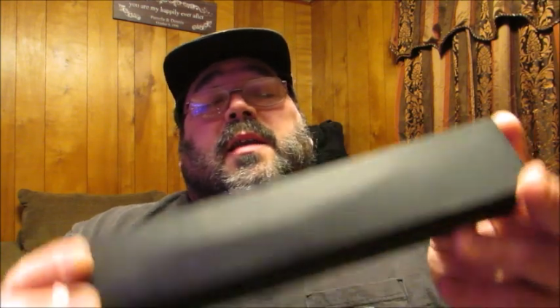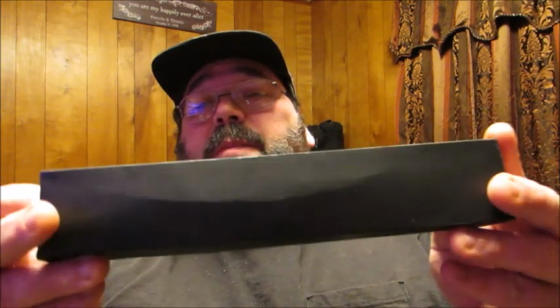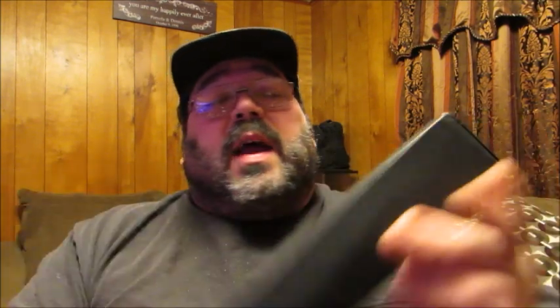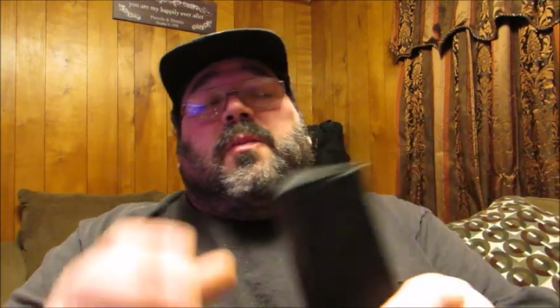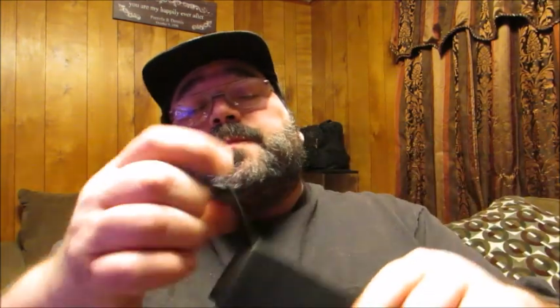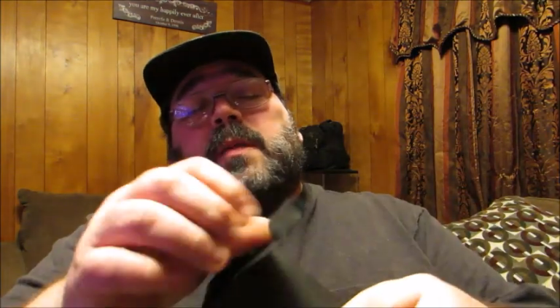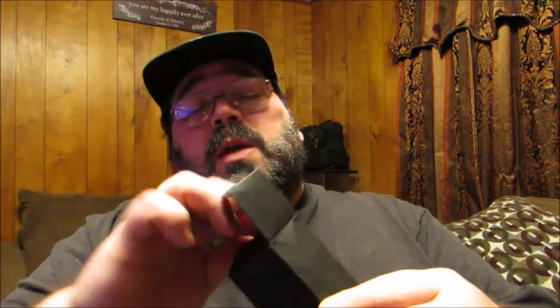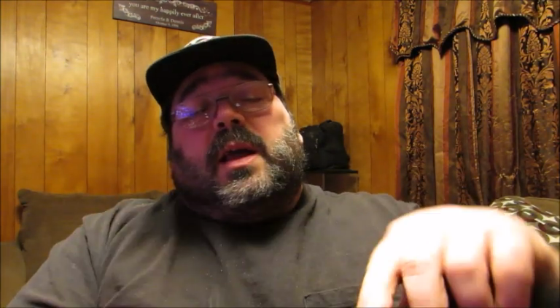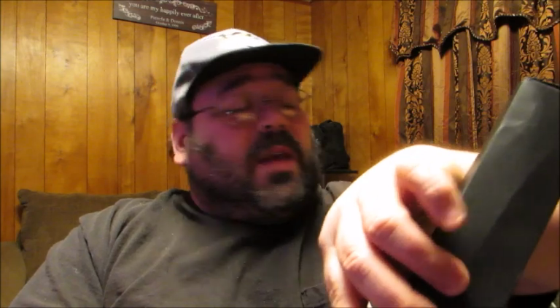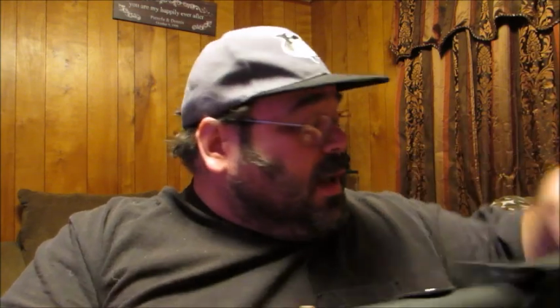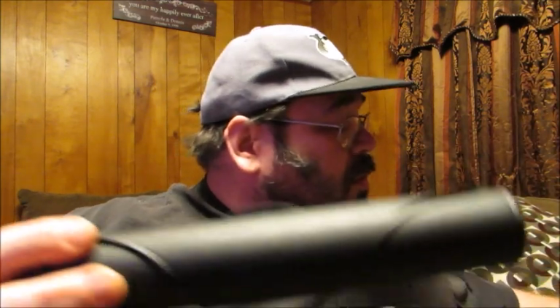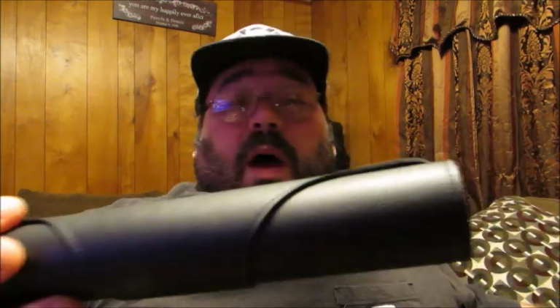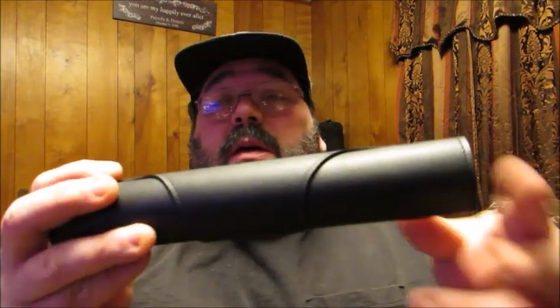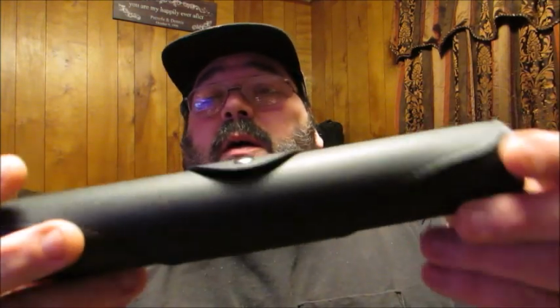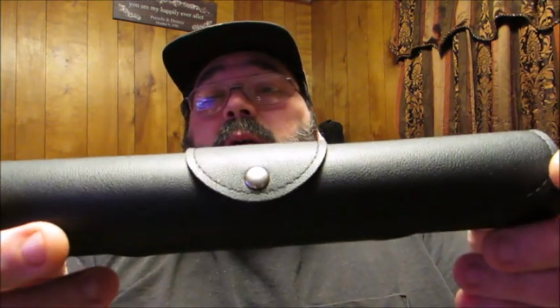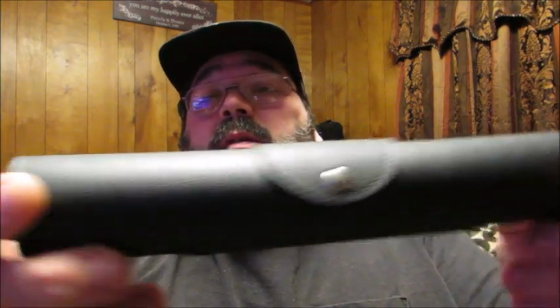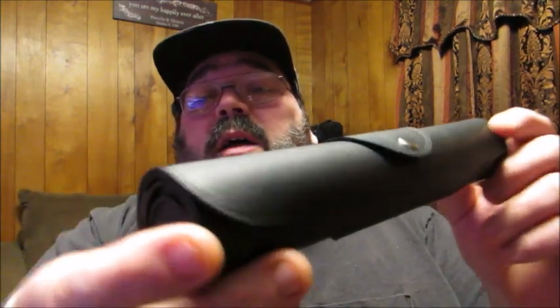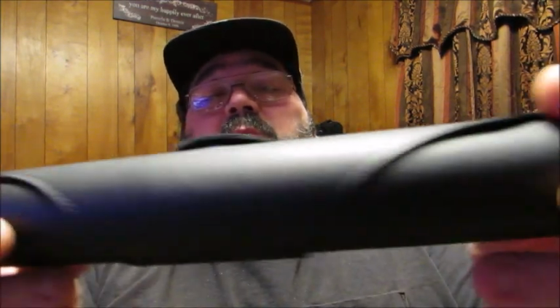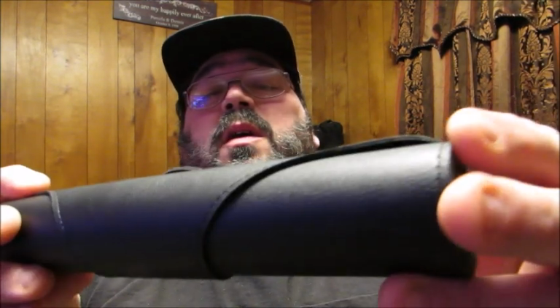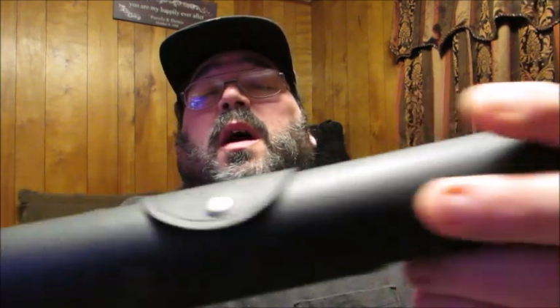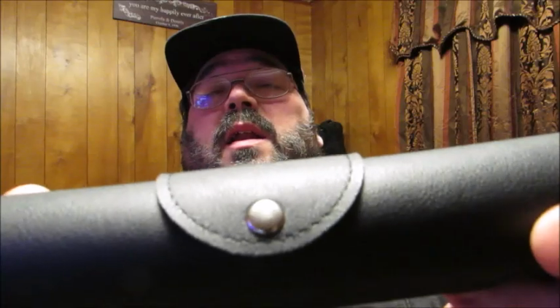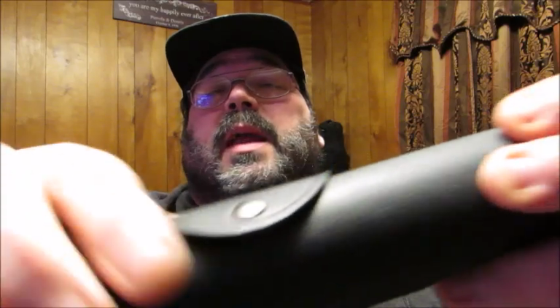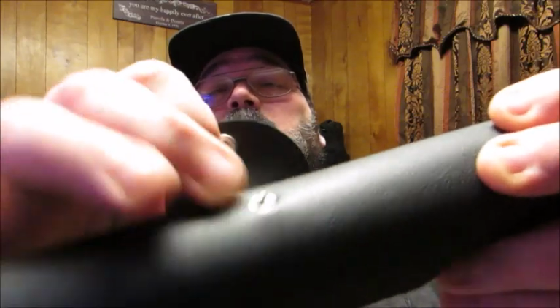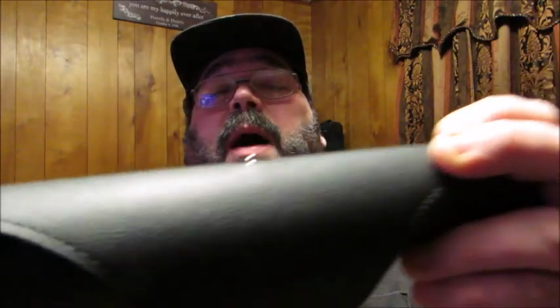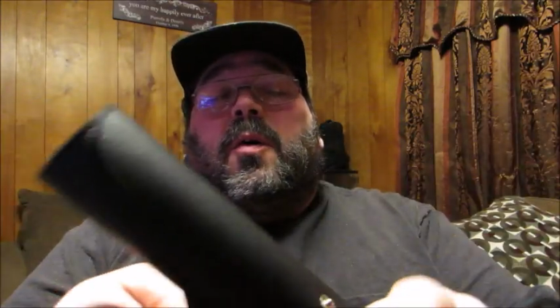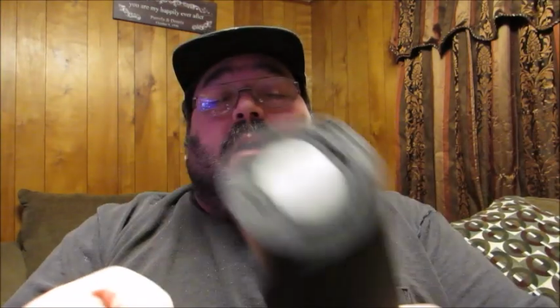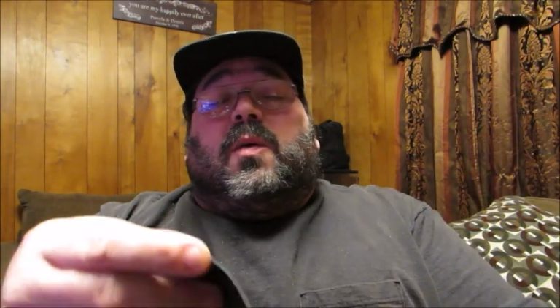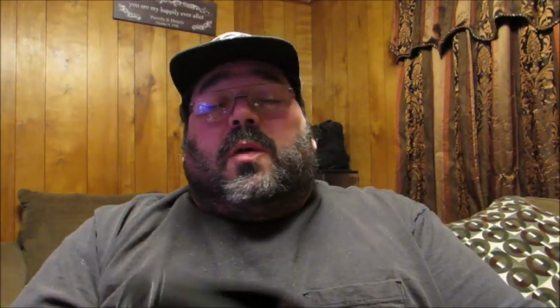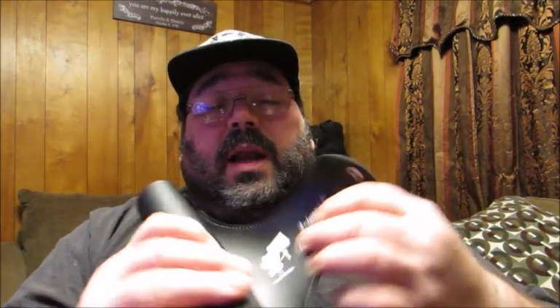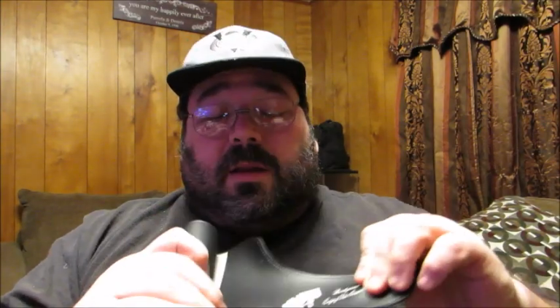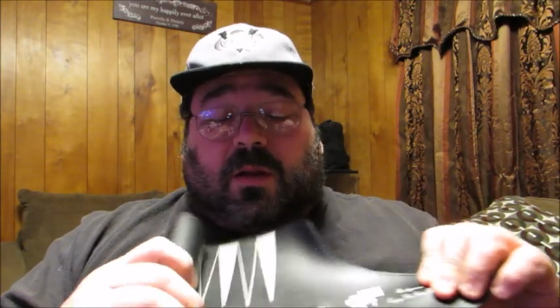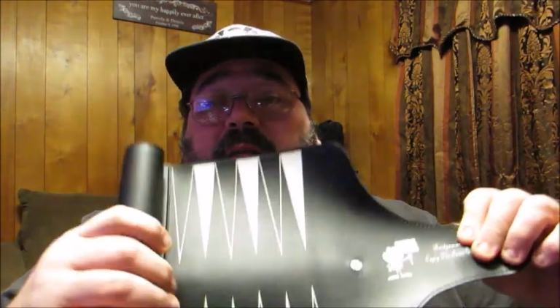This is the package it comes in, and when you open it you'll see it's a nice rolled-up style. It's all leather — it's got a clip on the end here — and we're going to pop that open. When you unwind it, this is what it looks like inside.